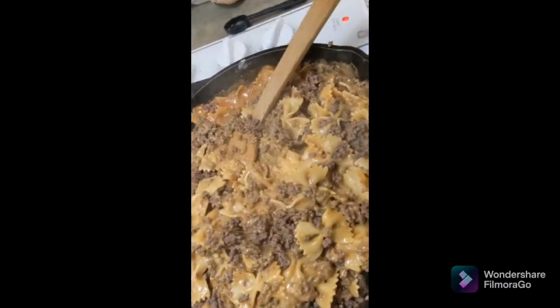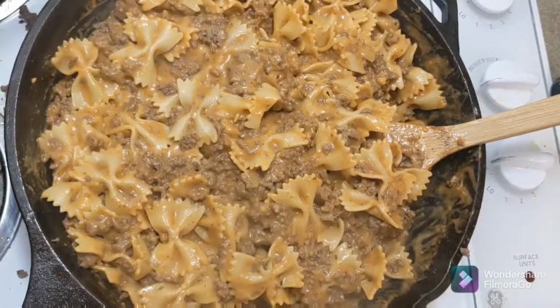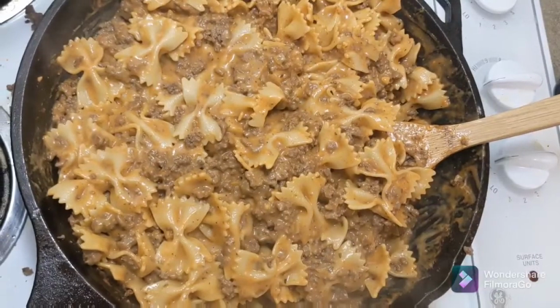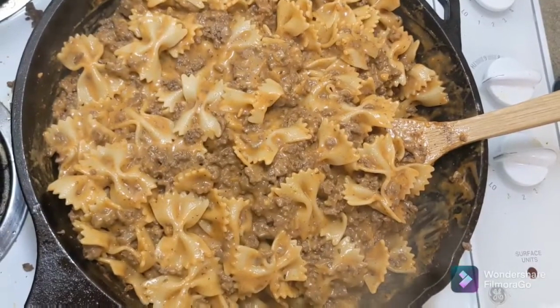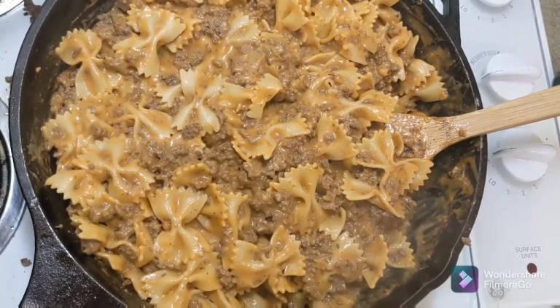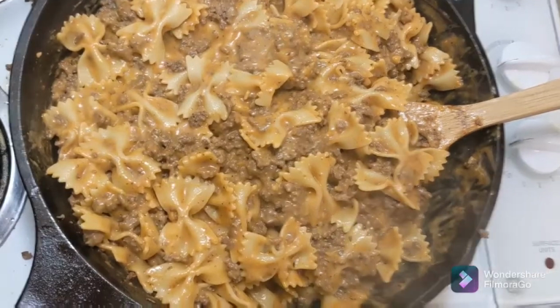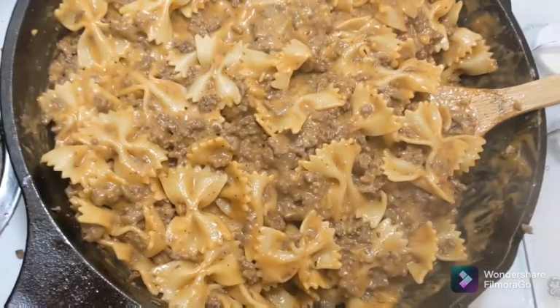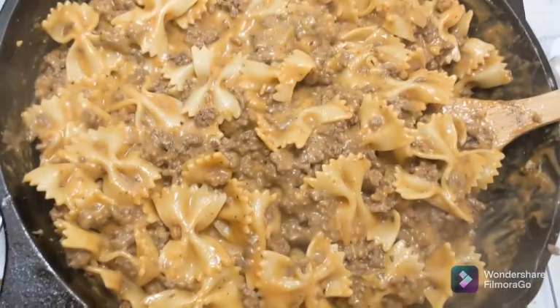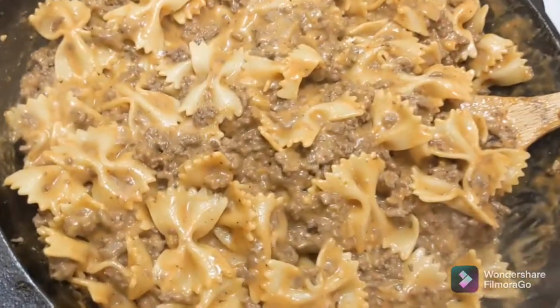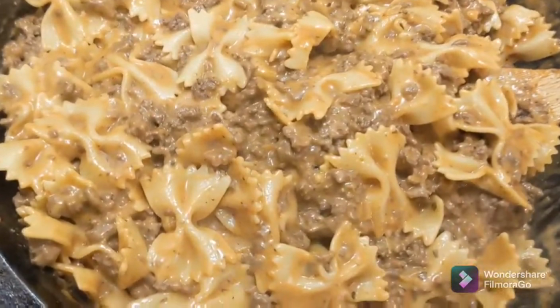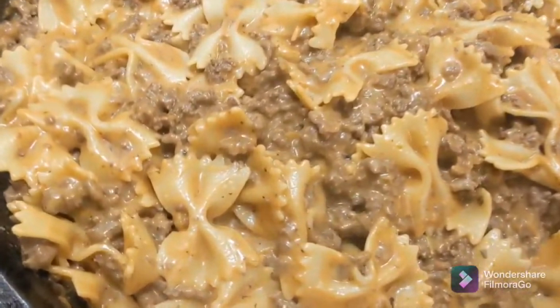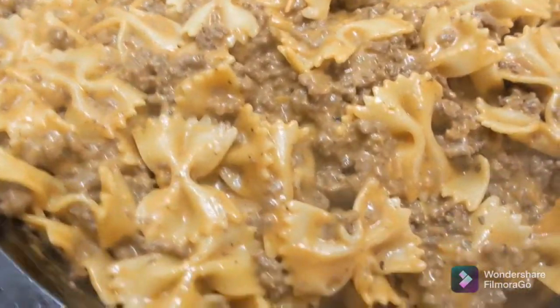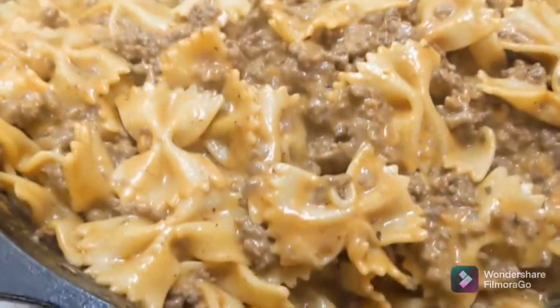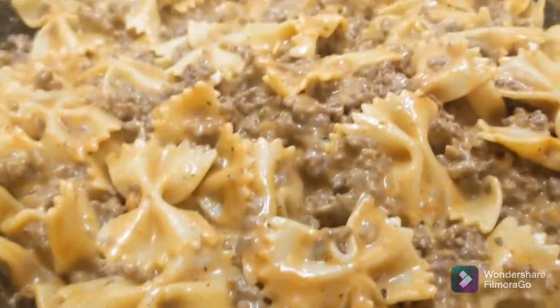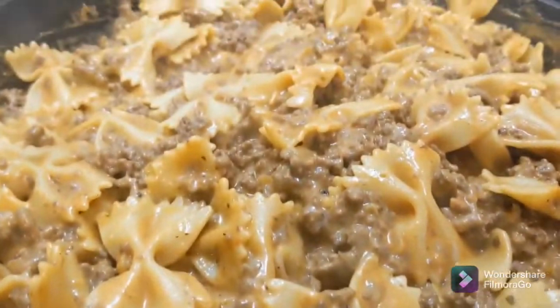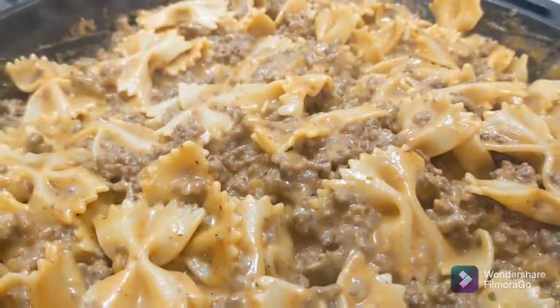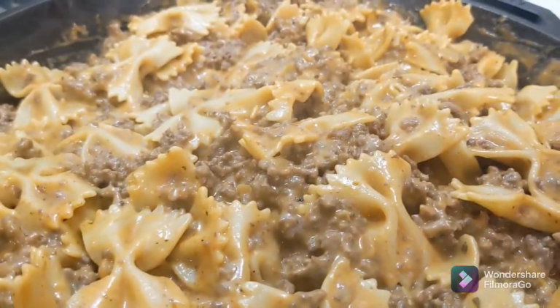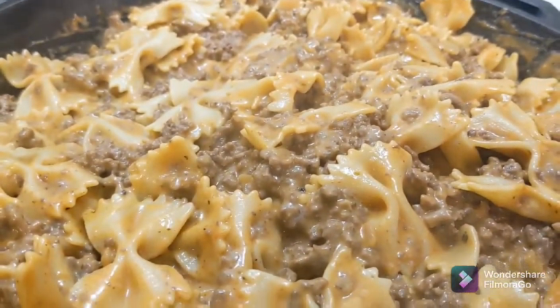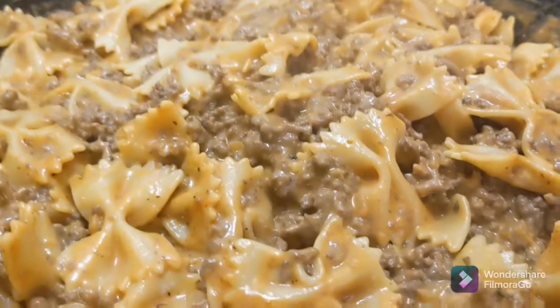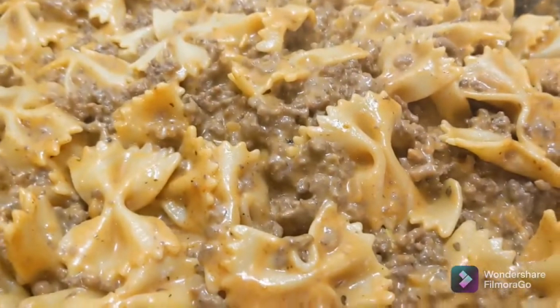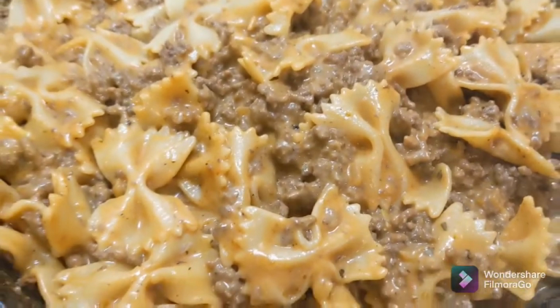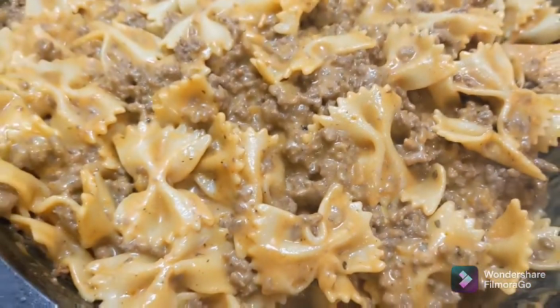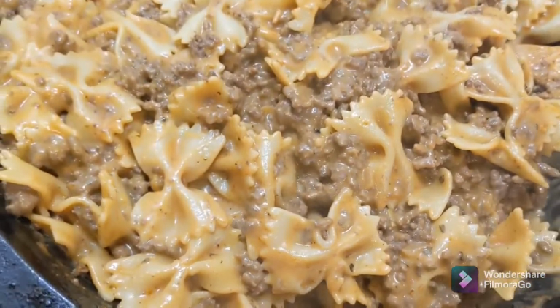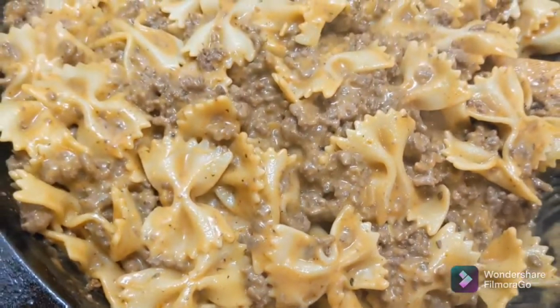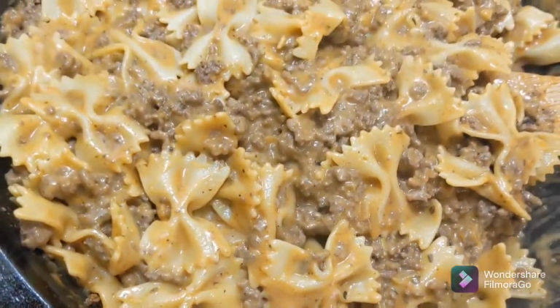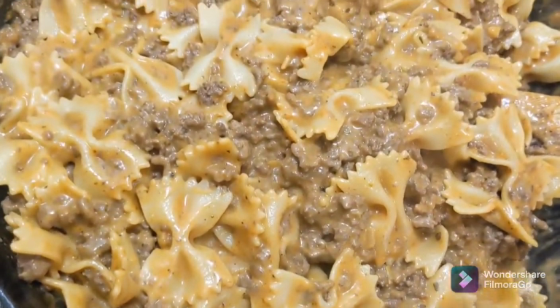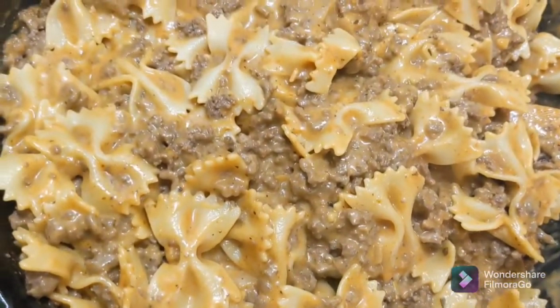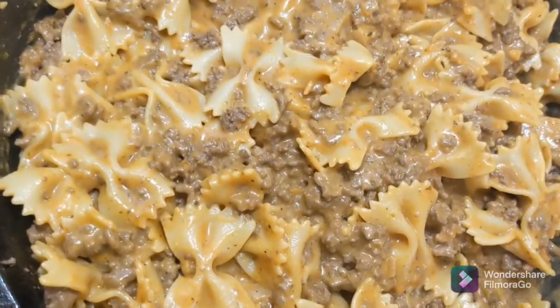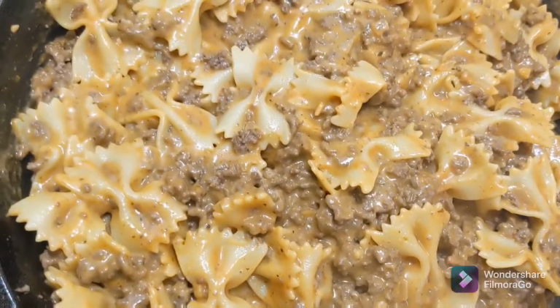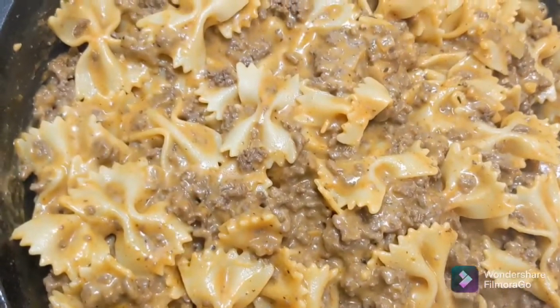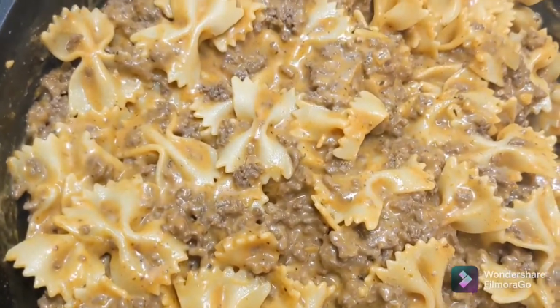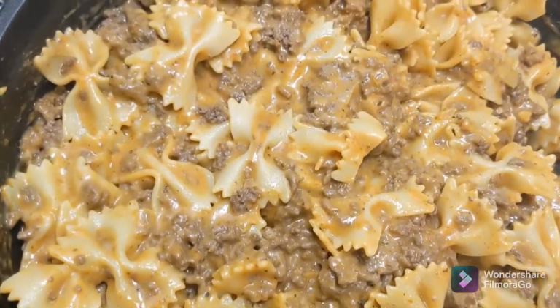All done, and it really turned out great. The kids and the husband loved it. Tastes like a boxed hamburger helper, but better. Please like and subscribe. Bye!